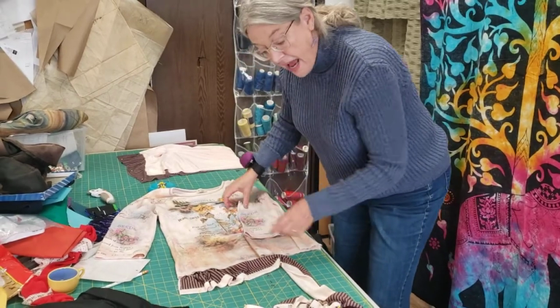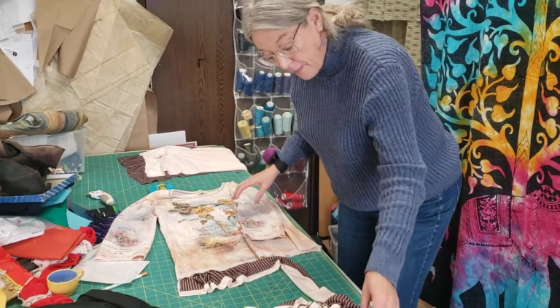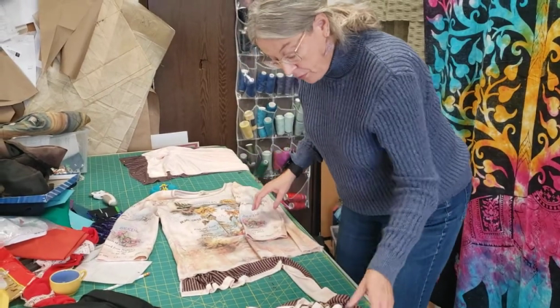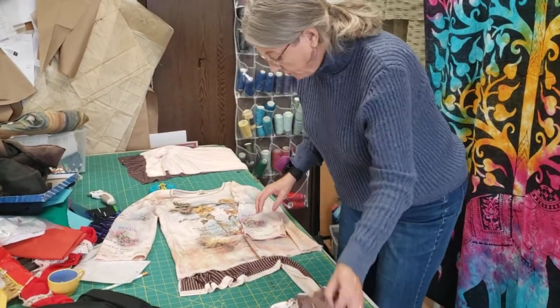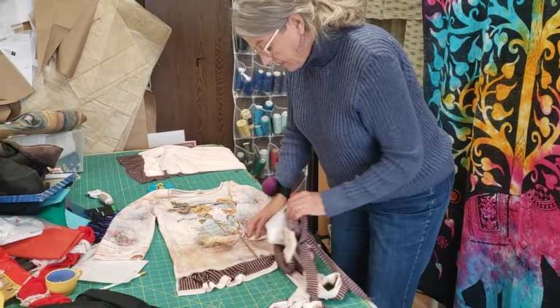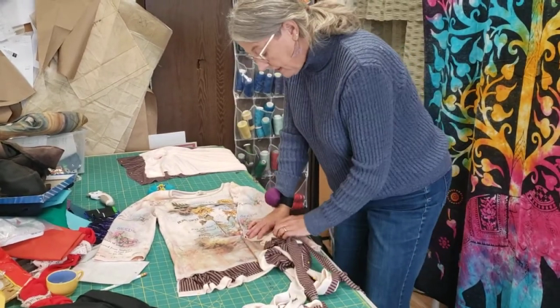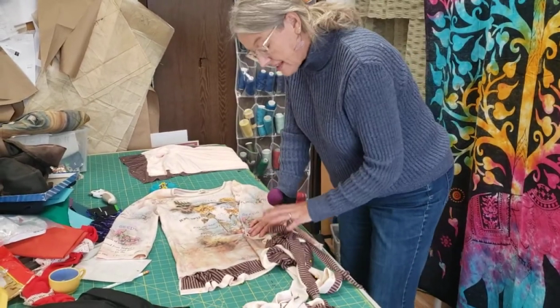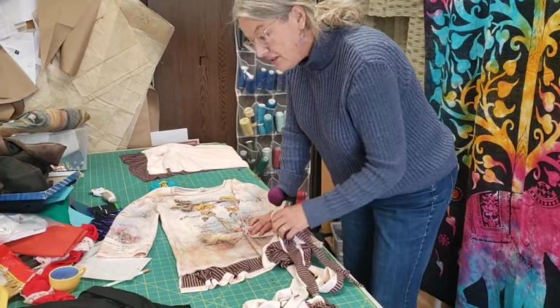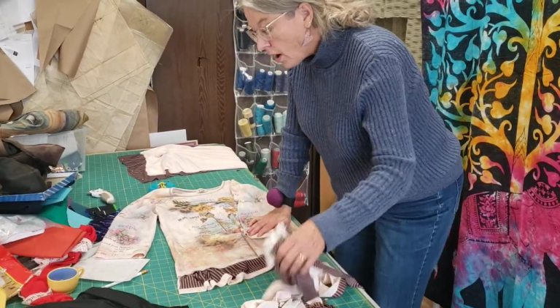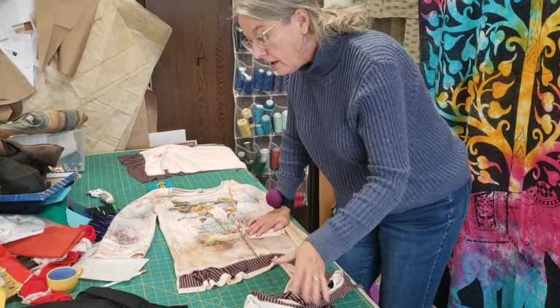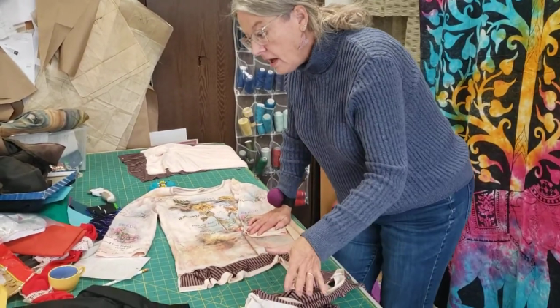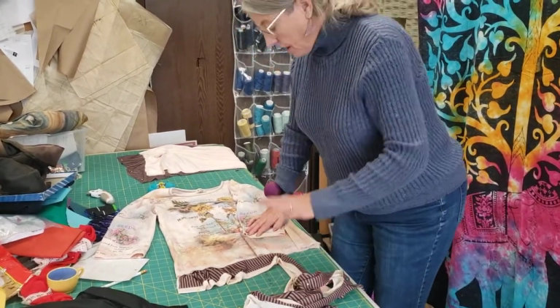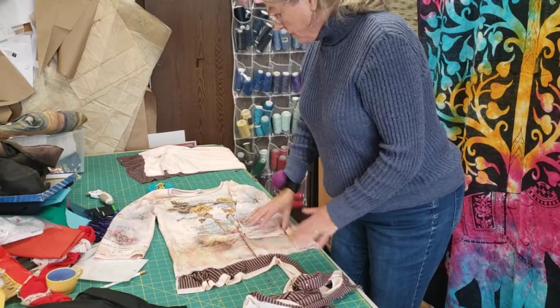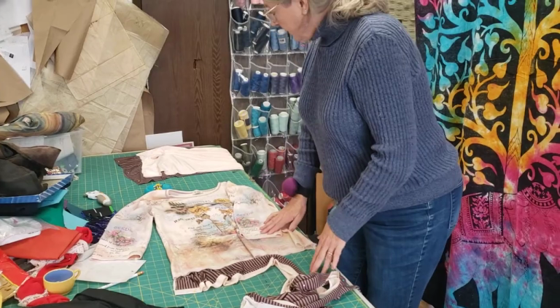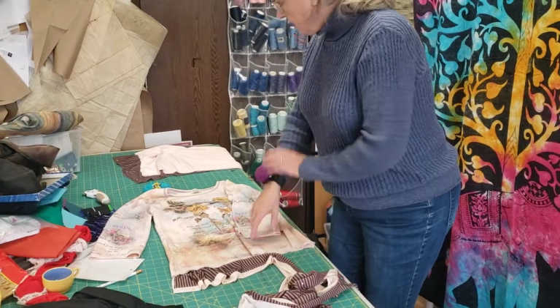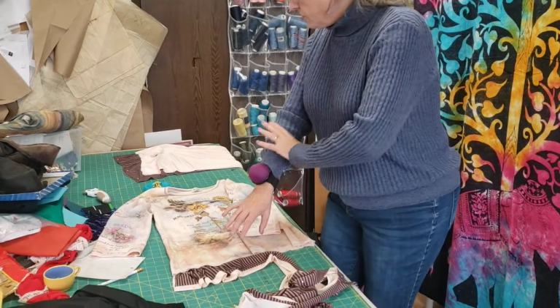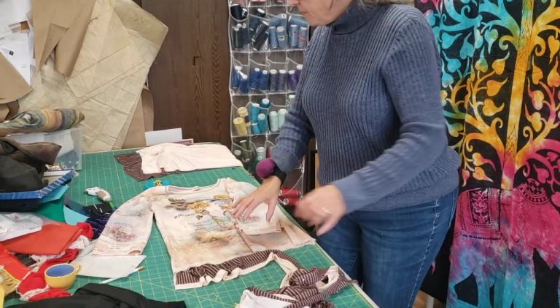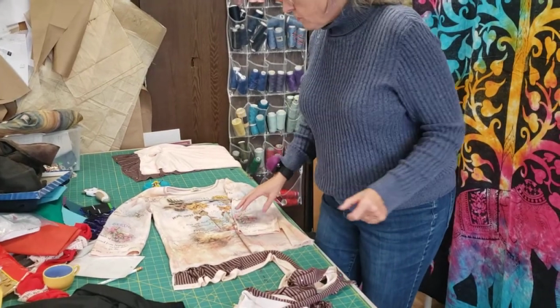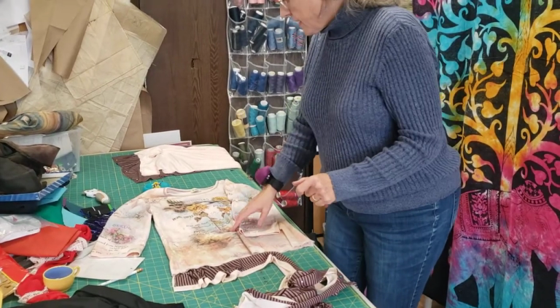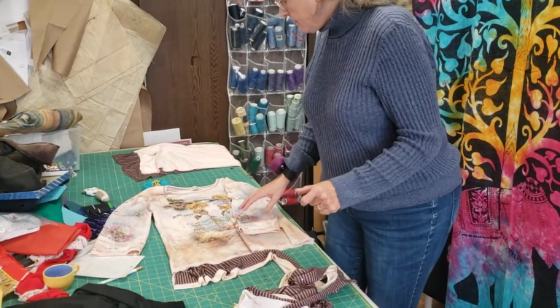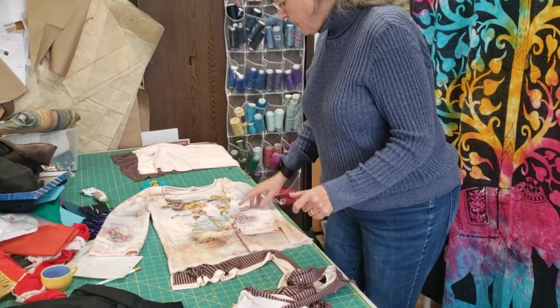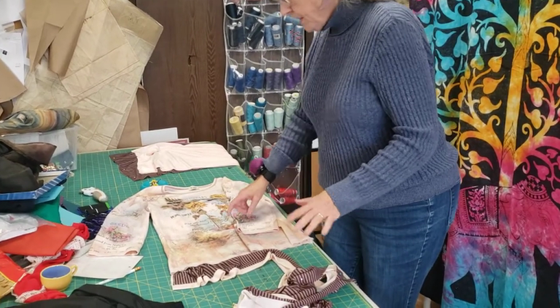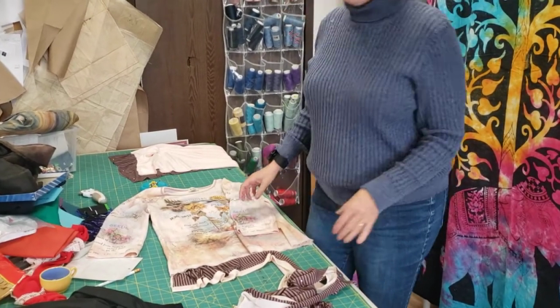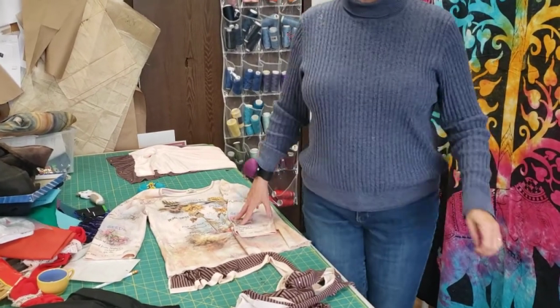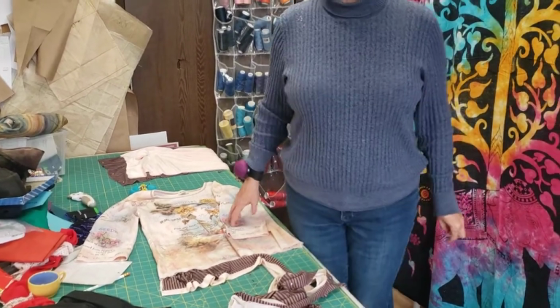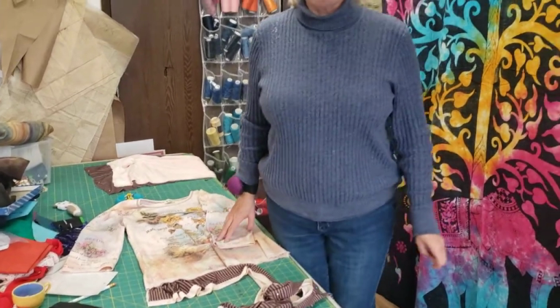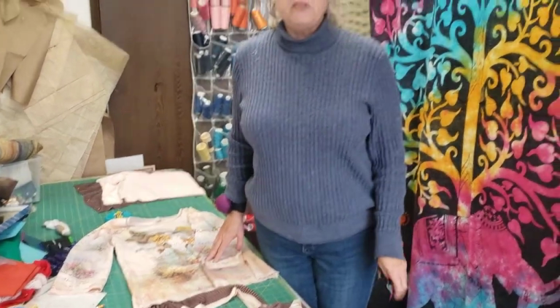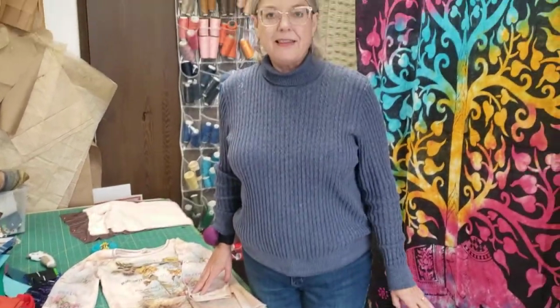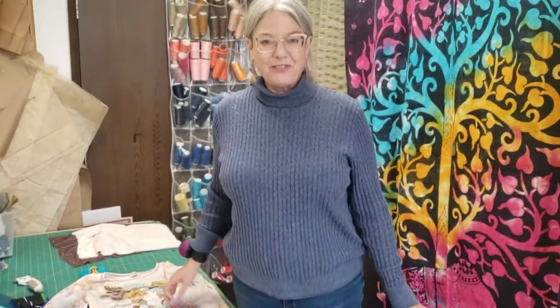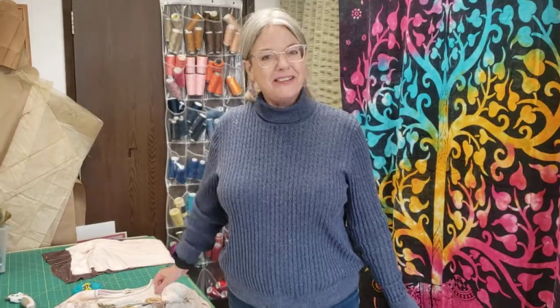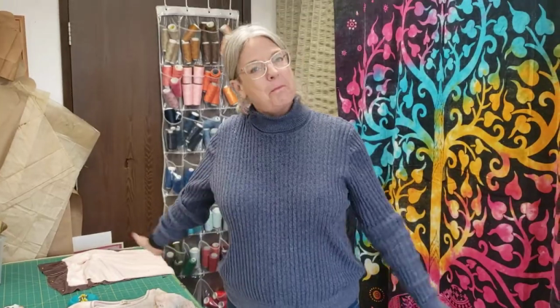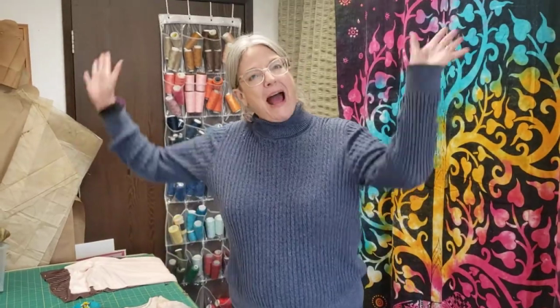And then I'm going to do it on the sleeves, at least one. Not sure about the other one — I might do a big piece of crochet or something. So that's it so far. I'll keep you posted. Thanks for watching. Bye.